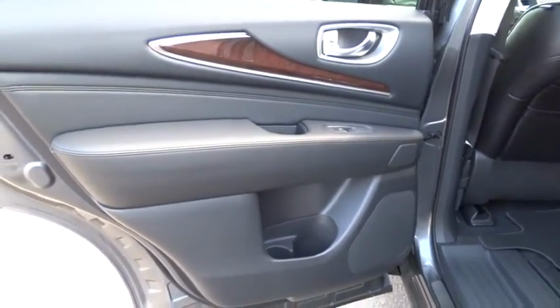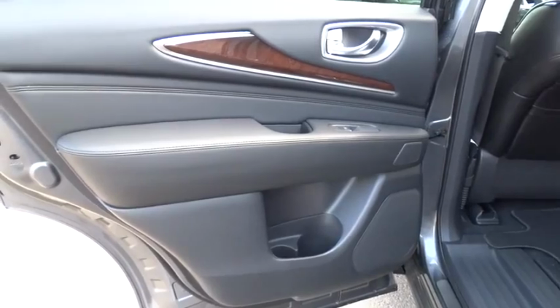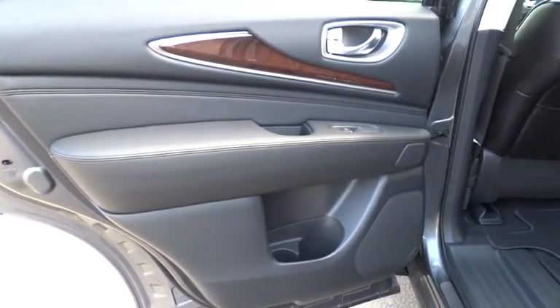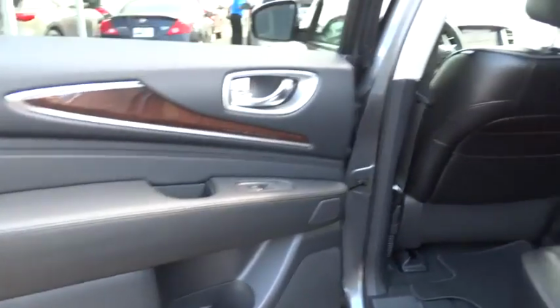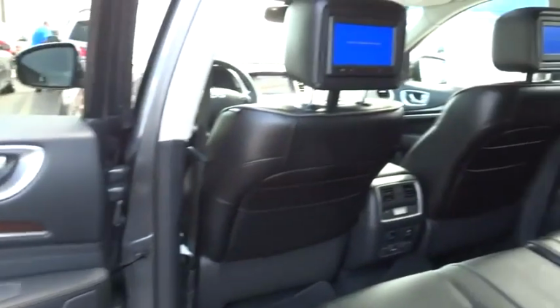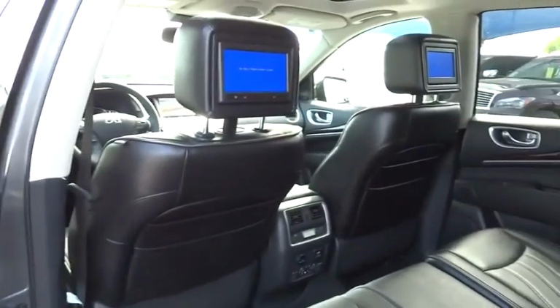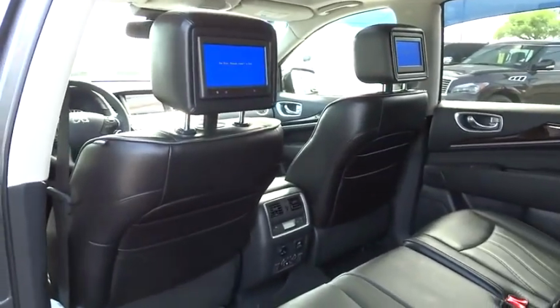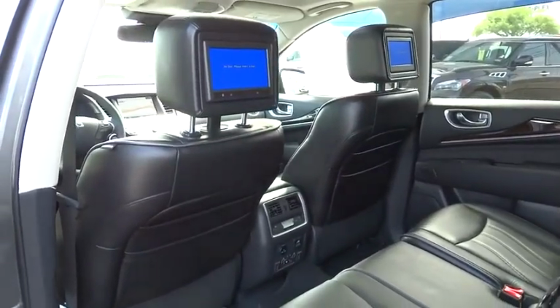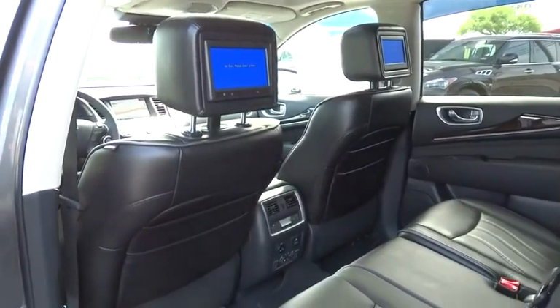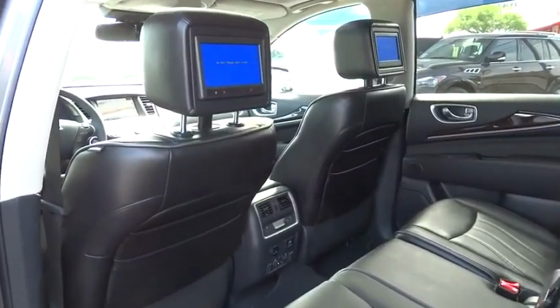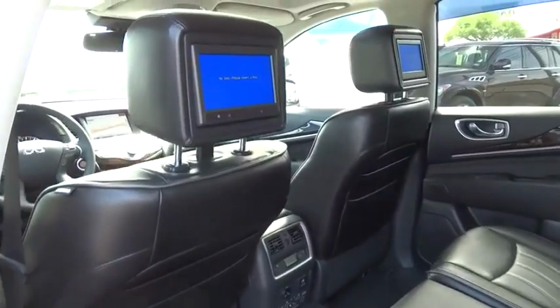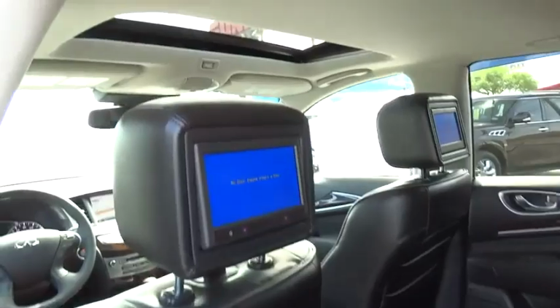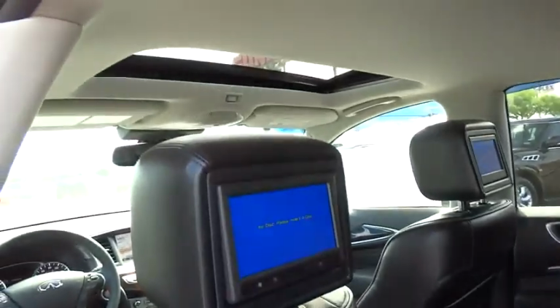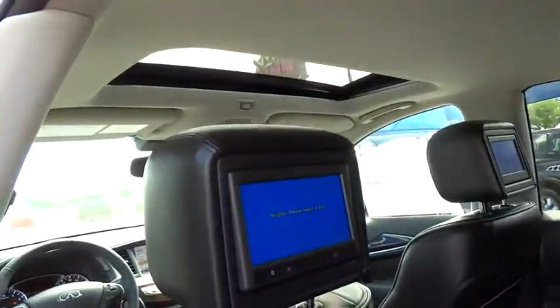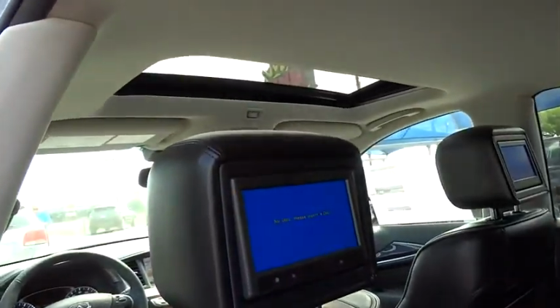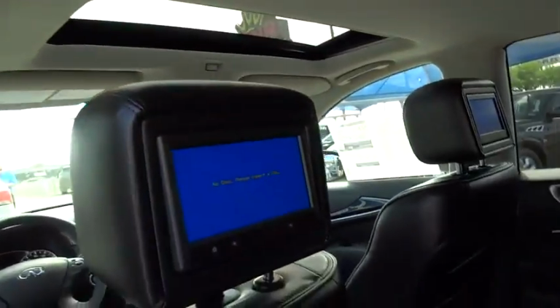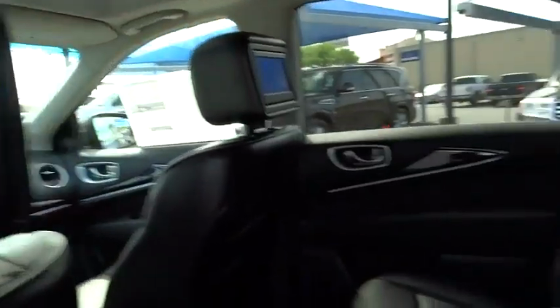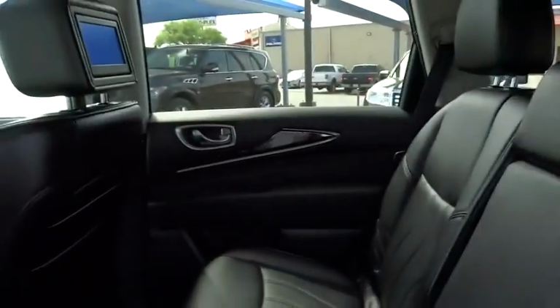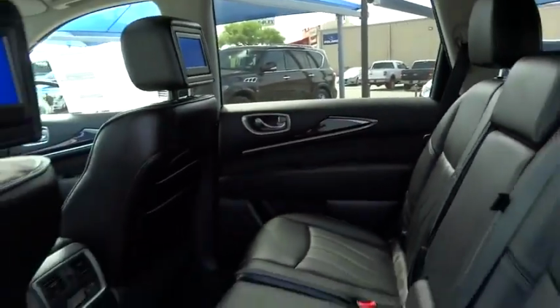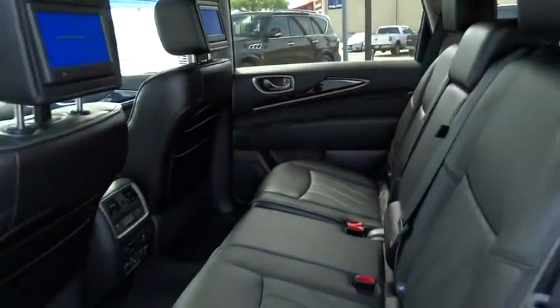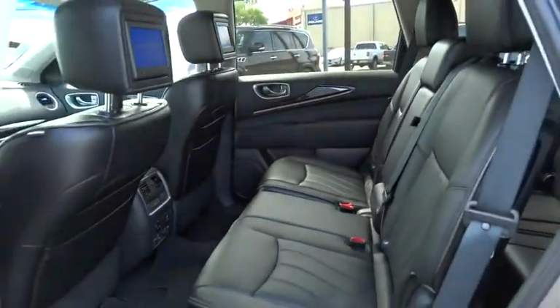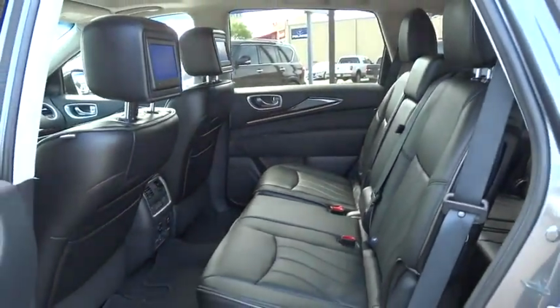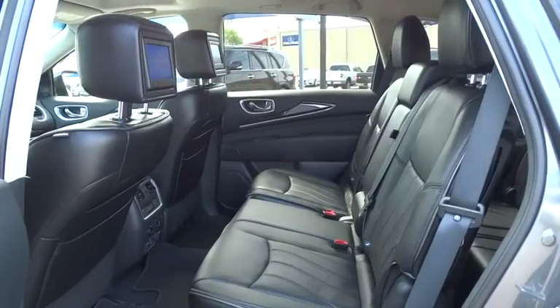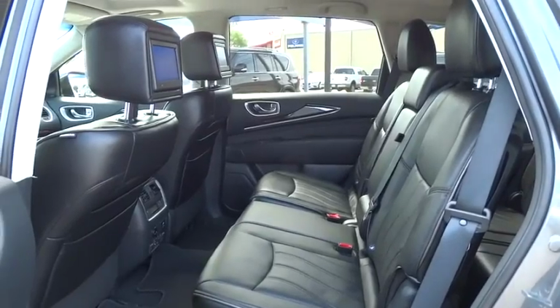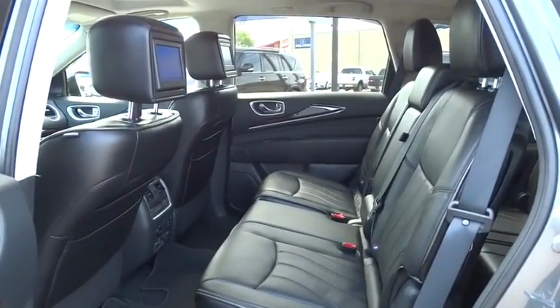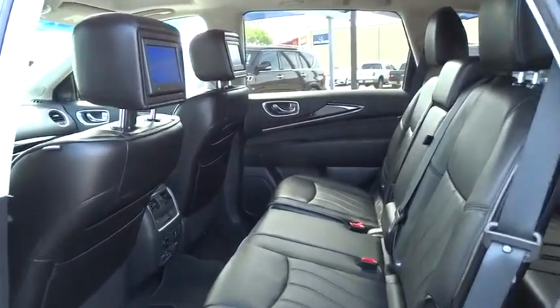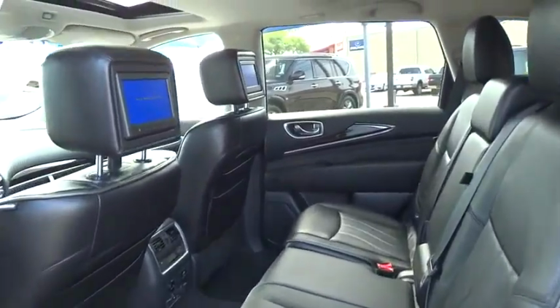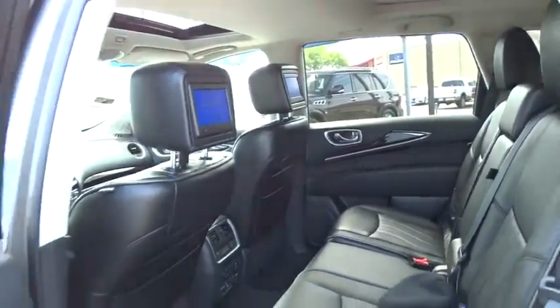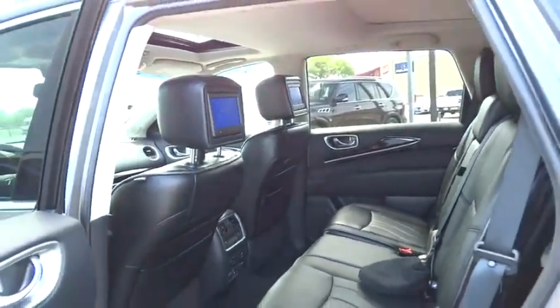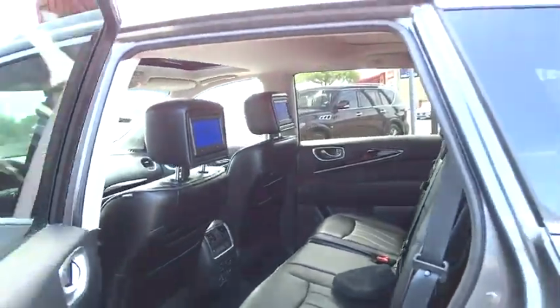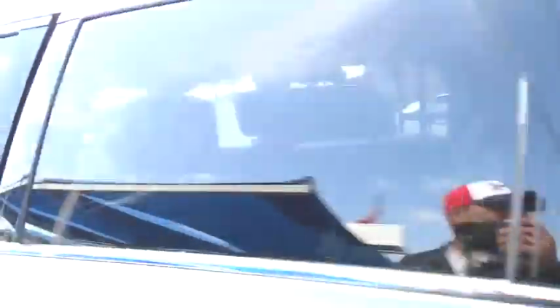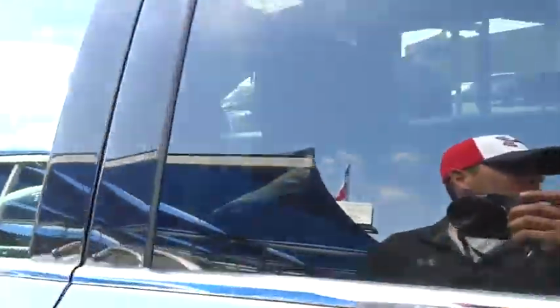Aluminum wheels, auto dimming rear view mirror, PPO, keyless entry, floor mats, four-wheel disc brakes, AM FM stereo radio, universal garage door opener, FWD, rear defrost, climate control.